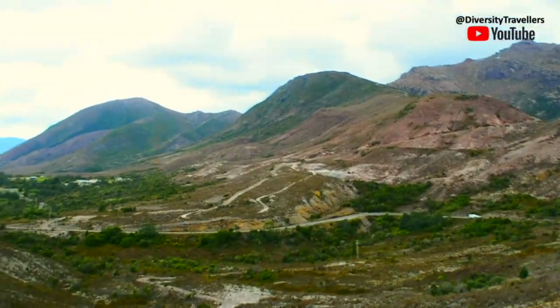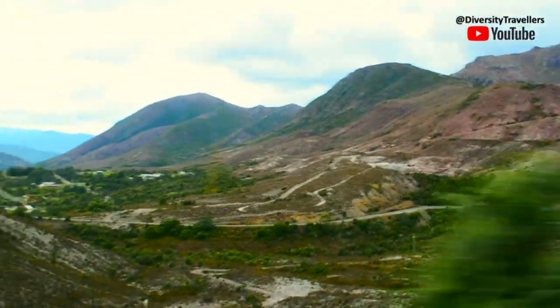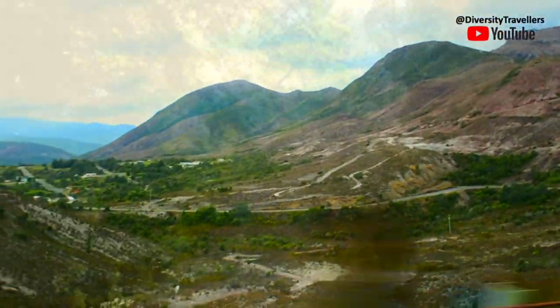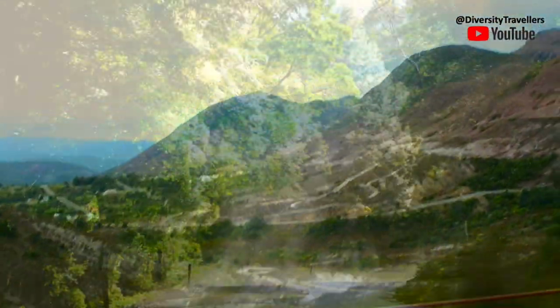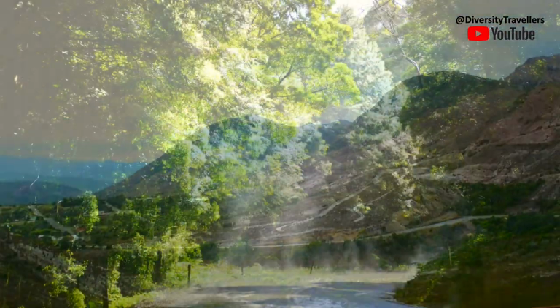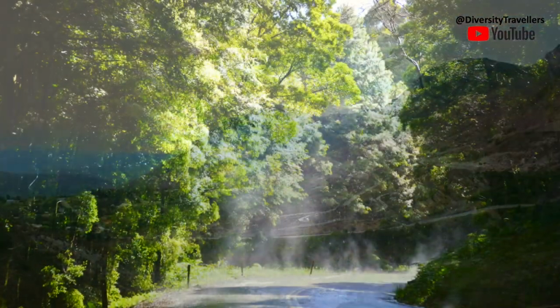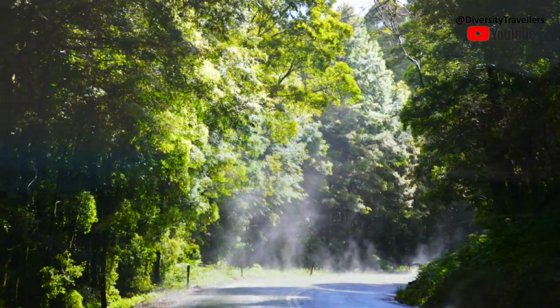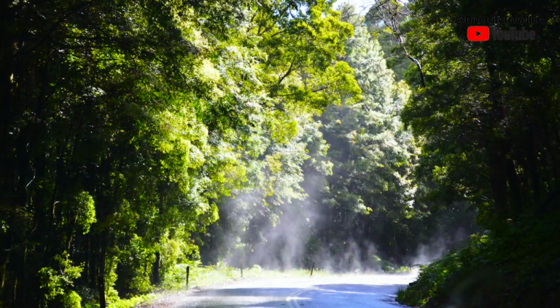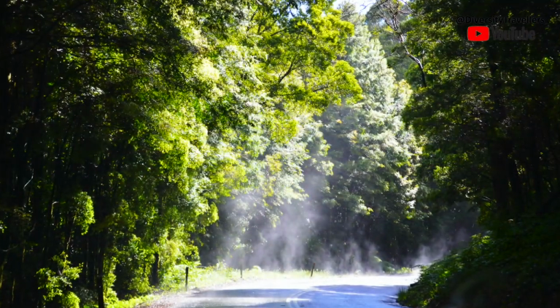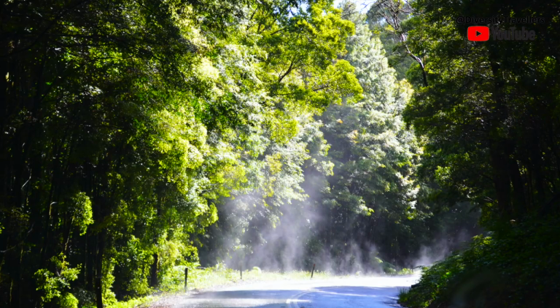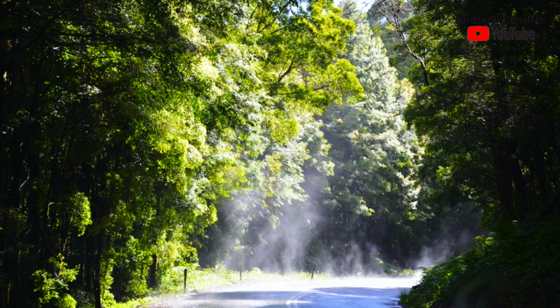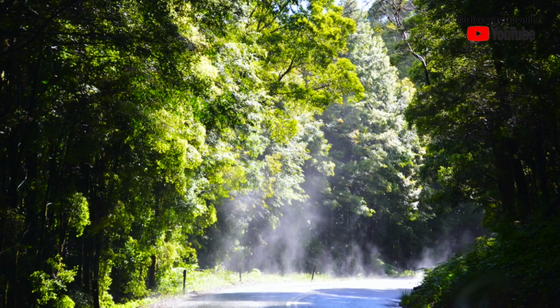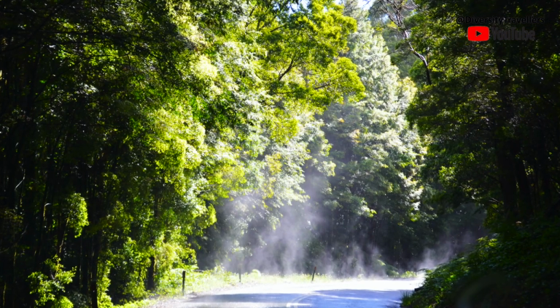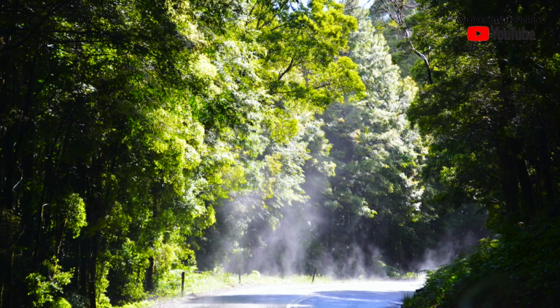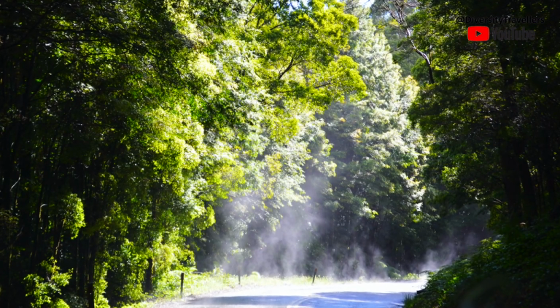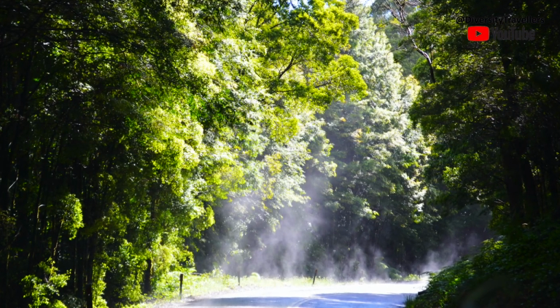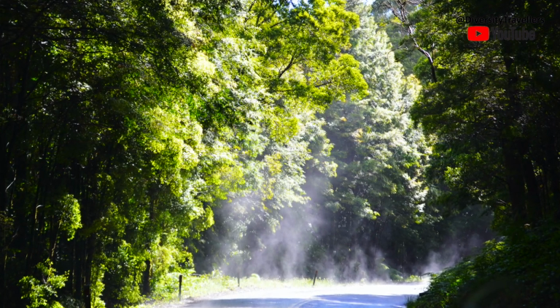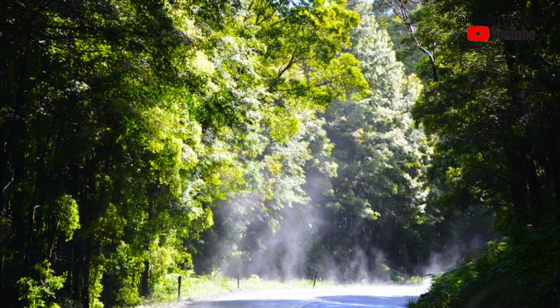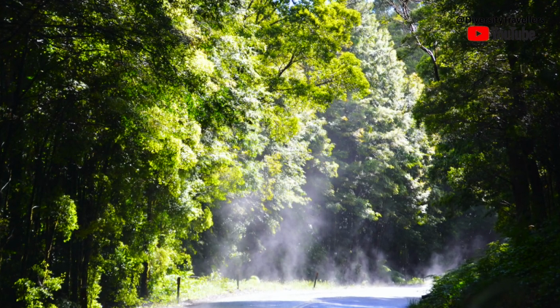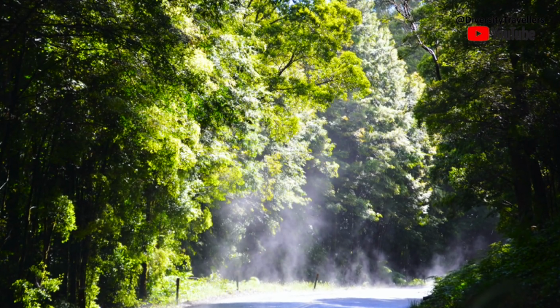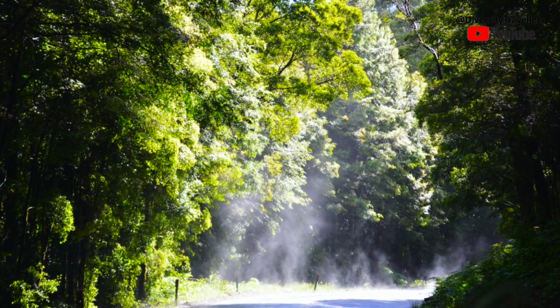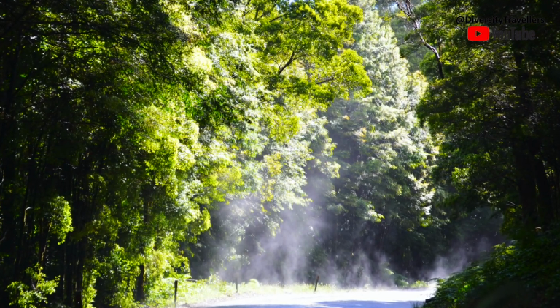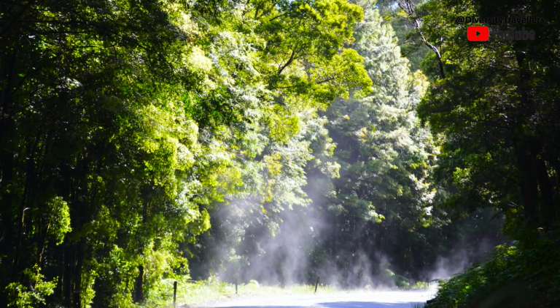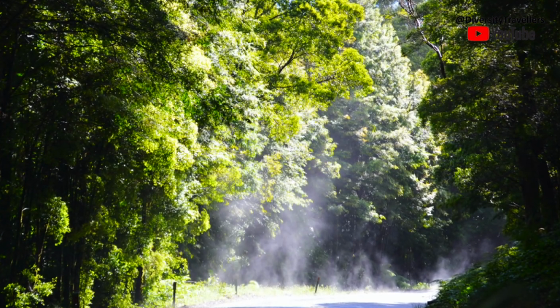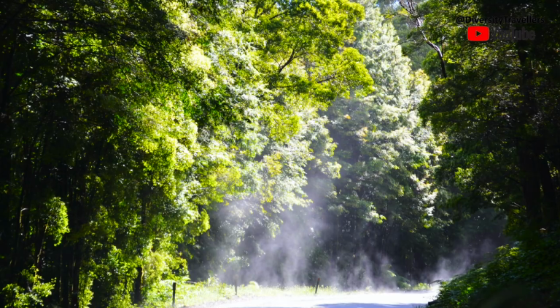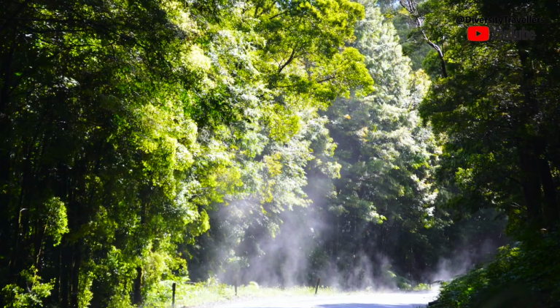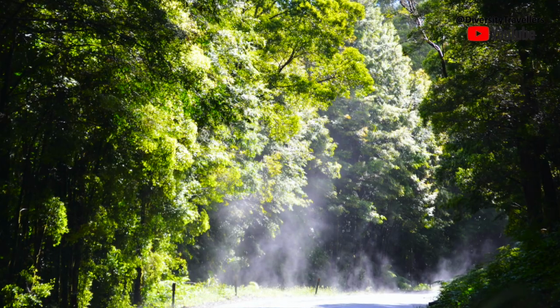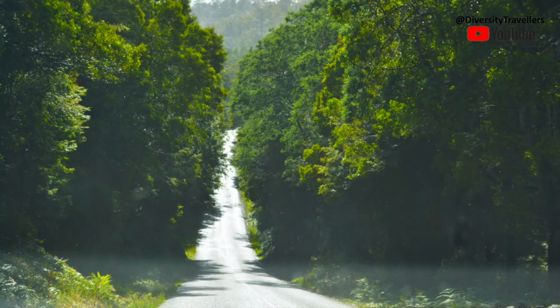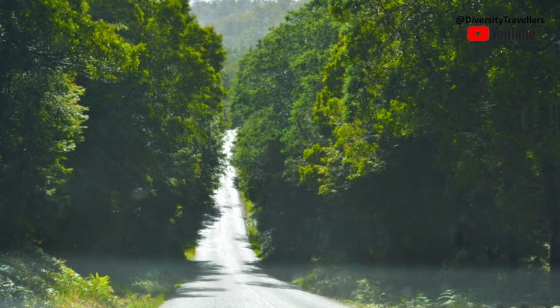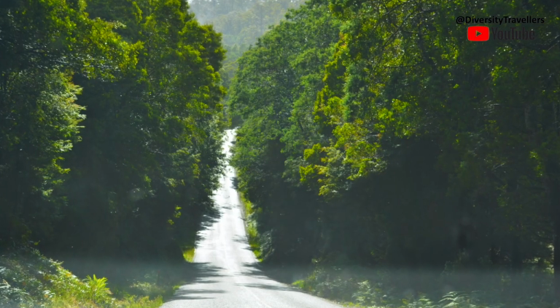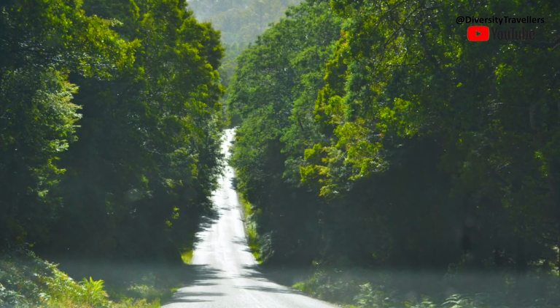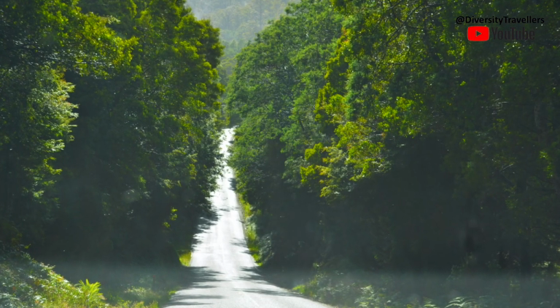The scenic road to the Cradle Mountain National Park was very pretty. It had rained the day before, so there was a lot of surface water on the road. Yet with the rising sun and temperature, we could see vapor coming out of the road.